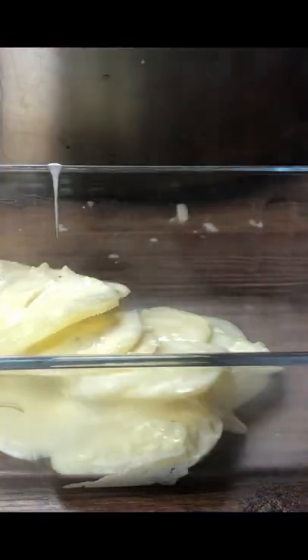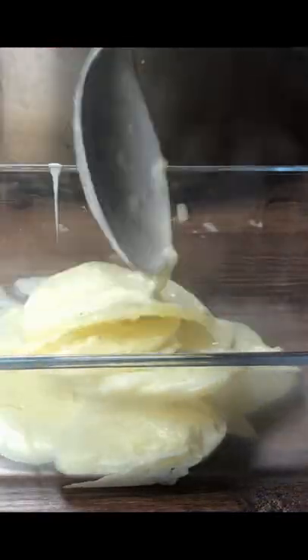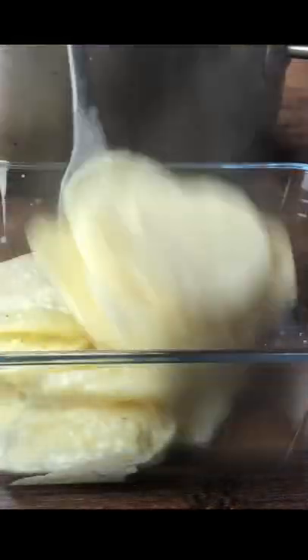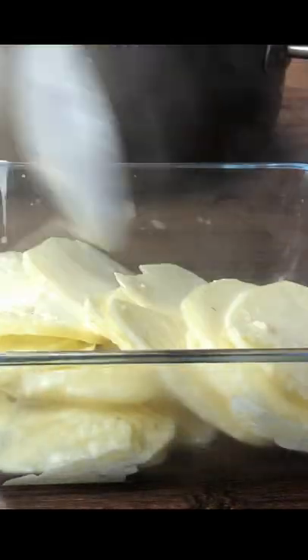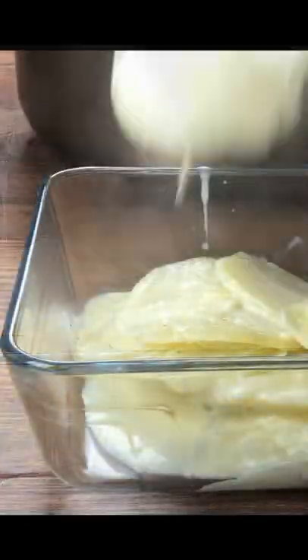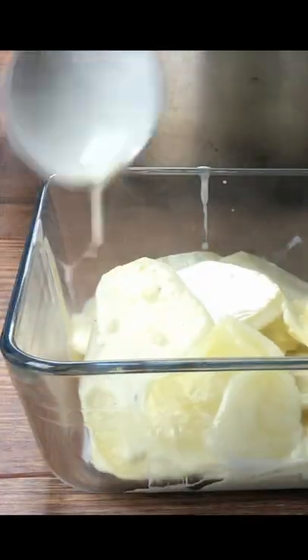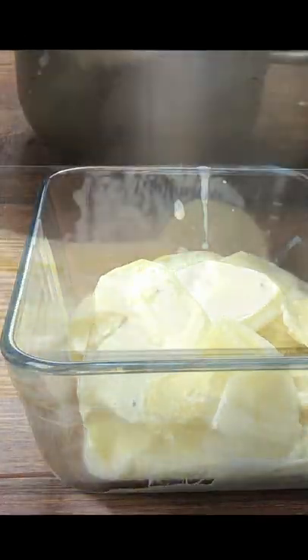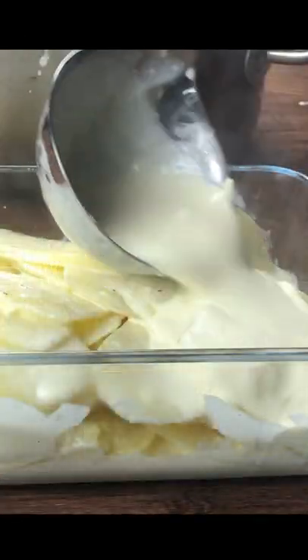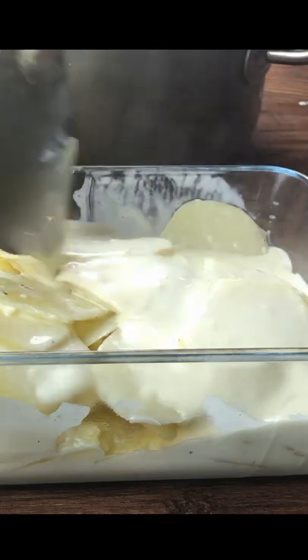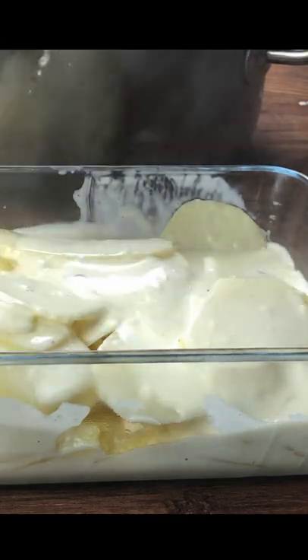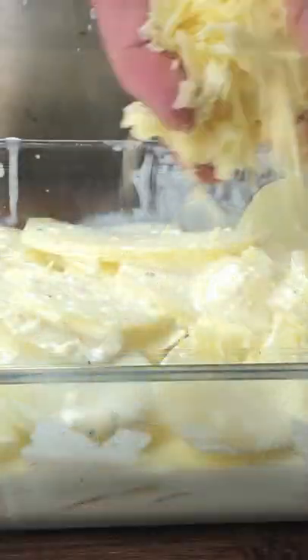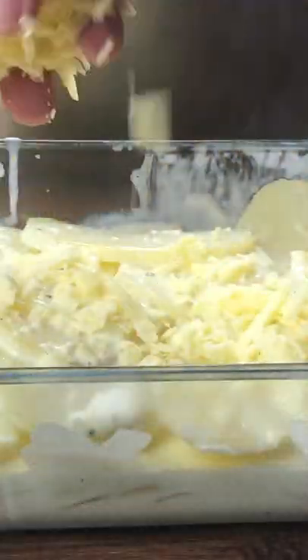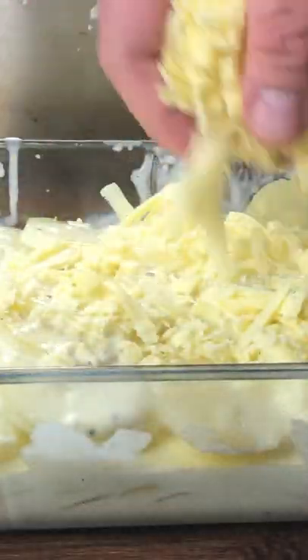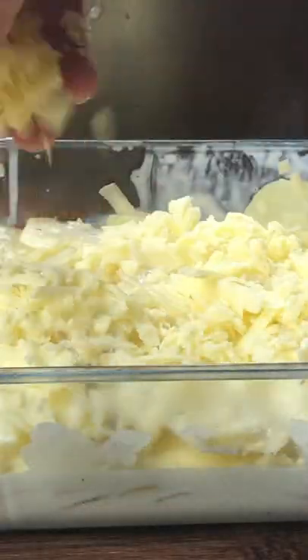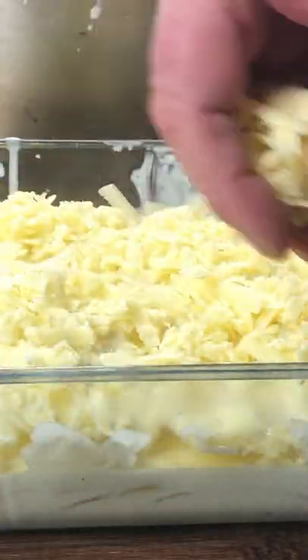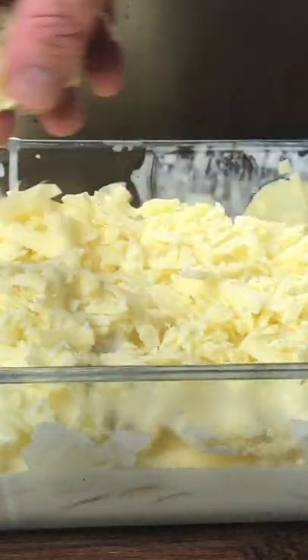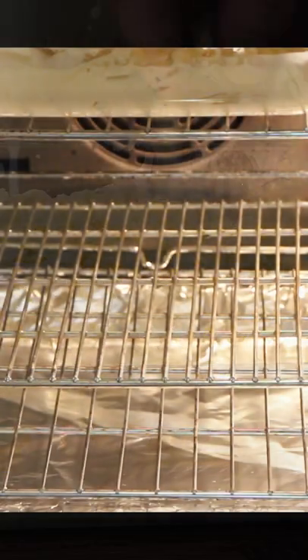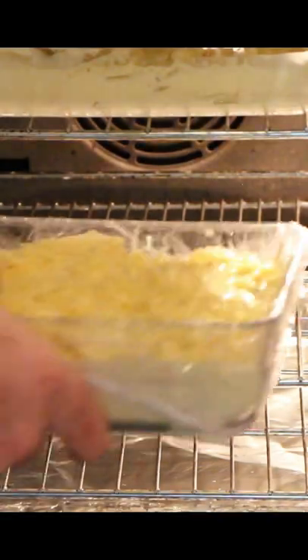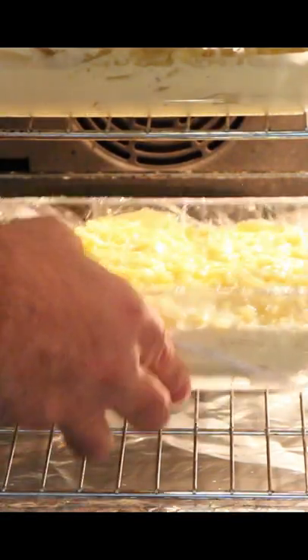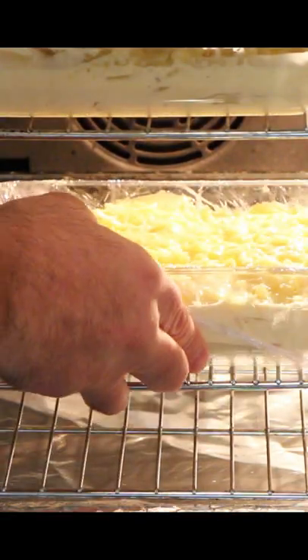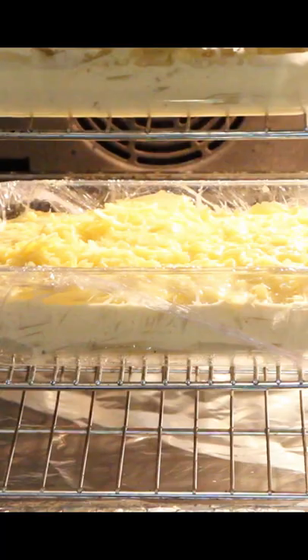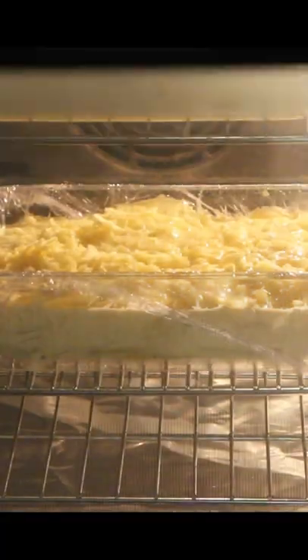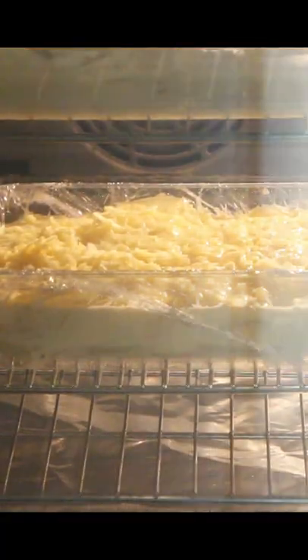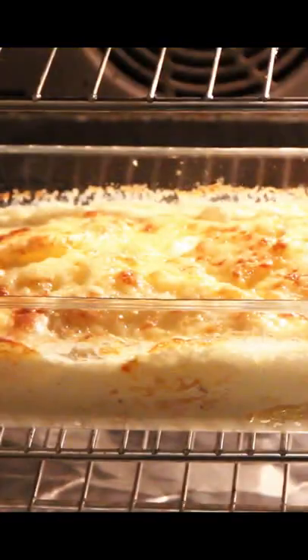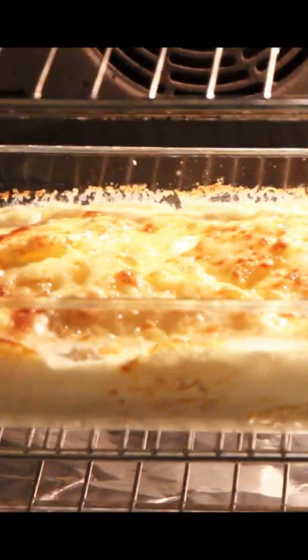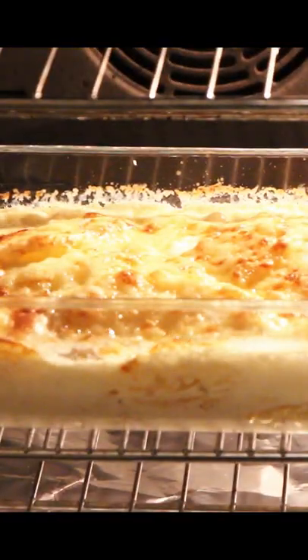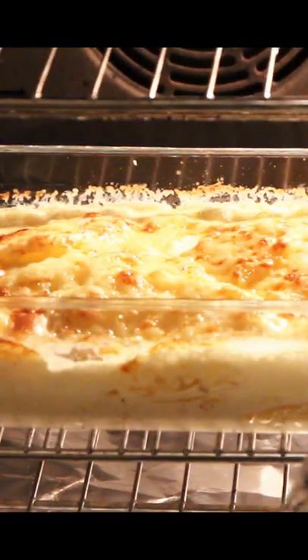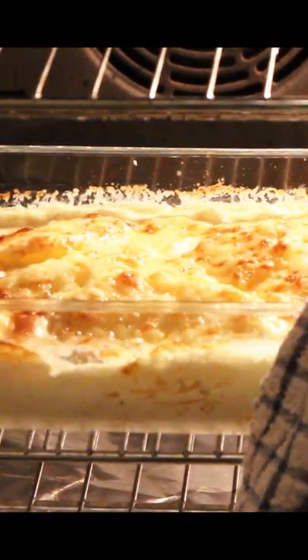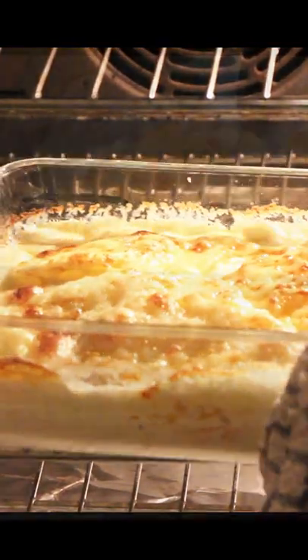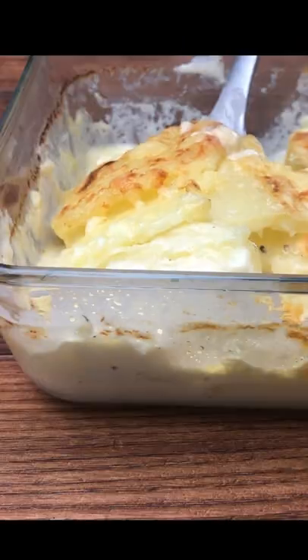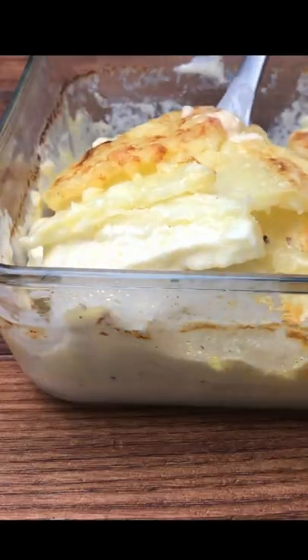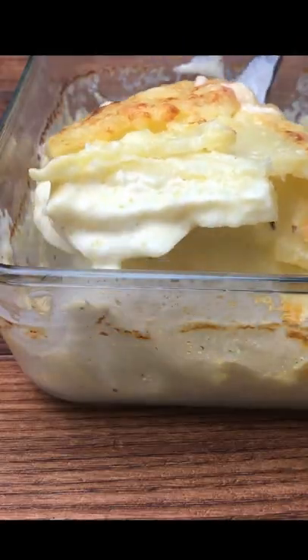Spoon the potatoes into an ovenproof dish and make sure you include all of that cream. Scatter with grated Gruyere cheese and bake in a preheated oven at 150 degrees centigrade or 300 degrees Fahrenheit for between 30 and 40 minutes.